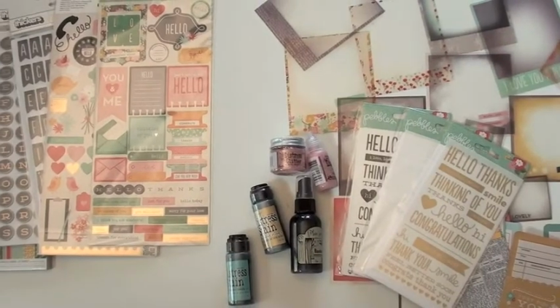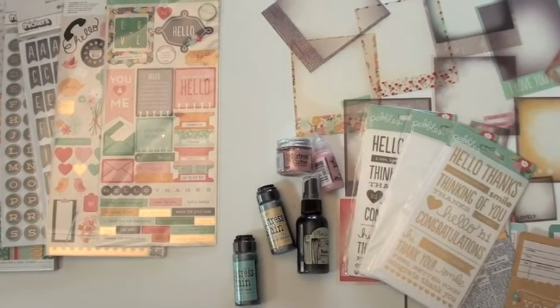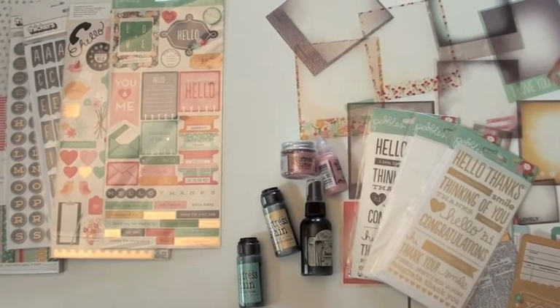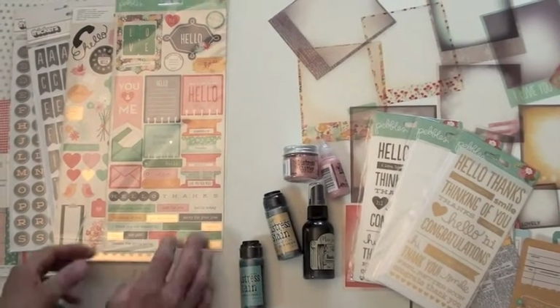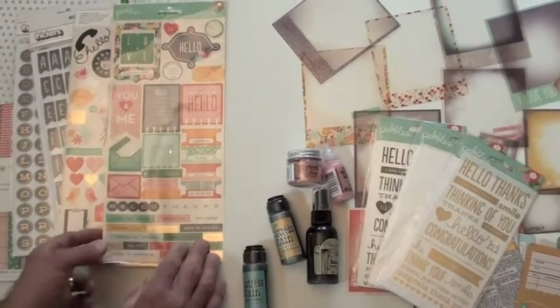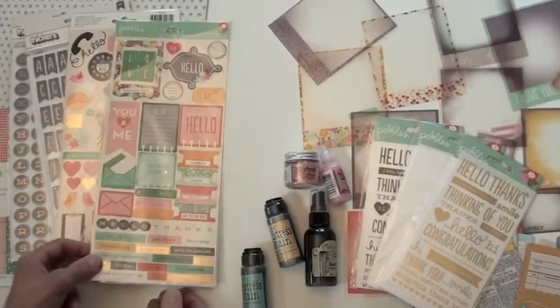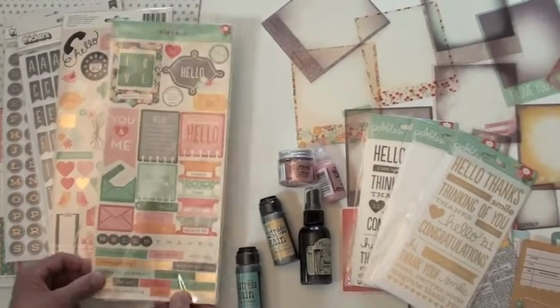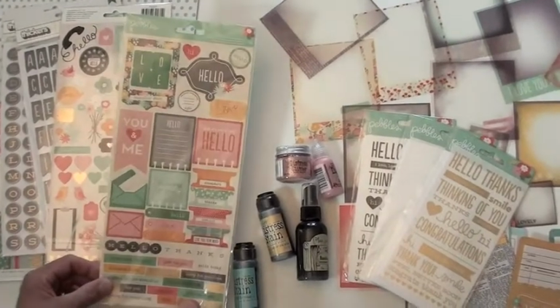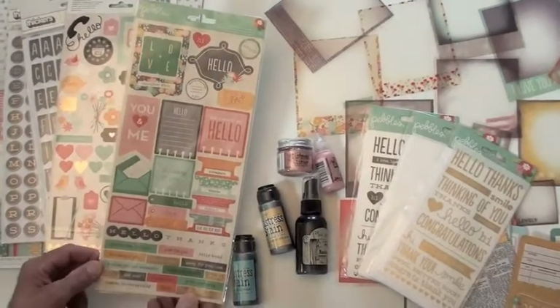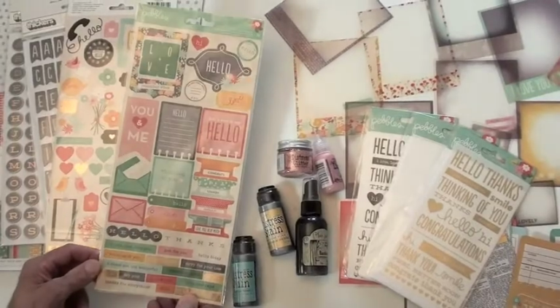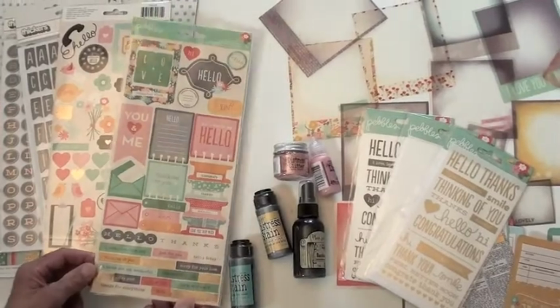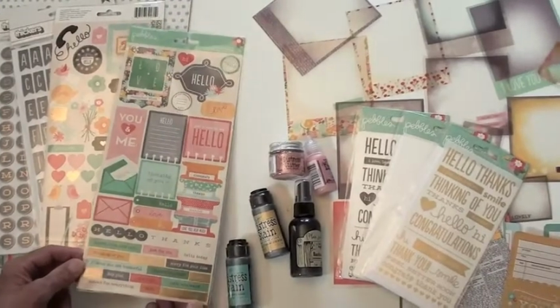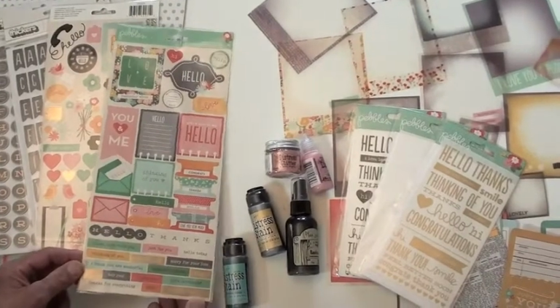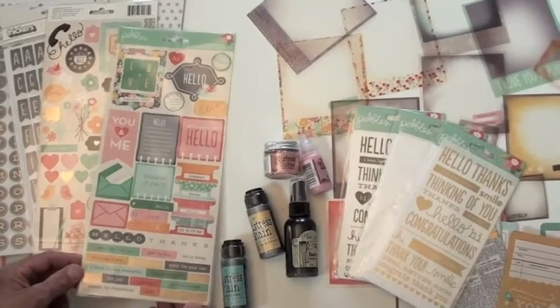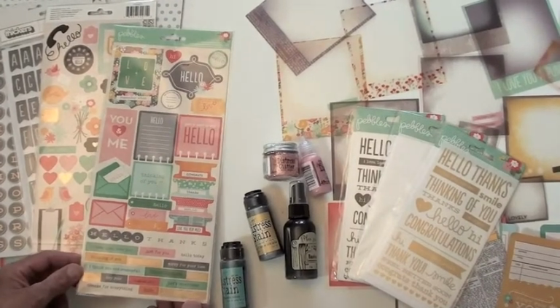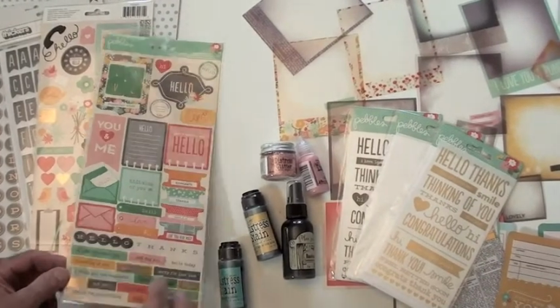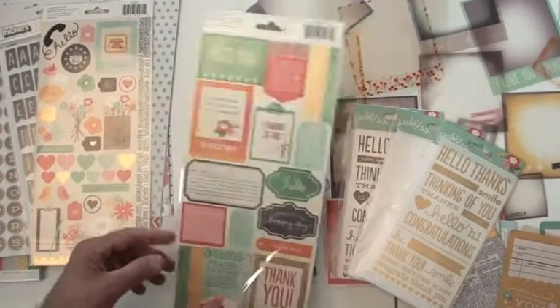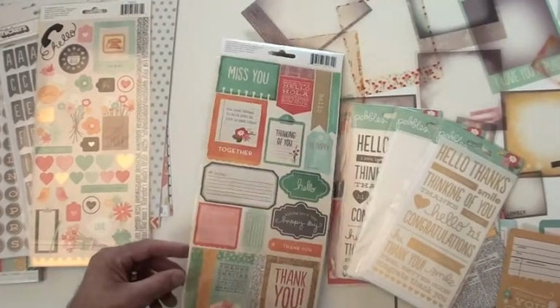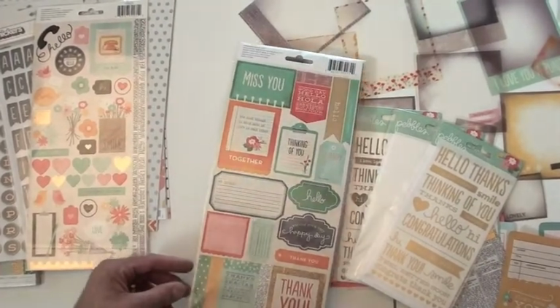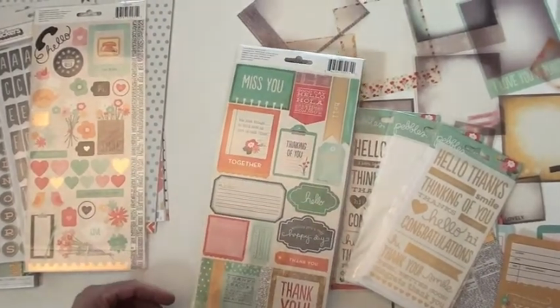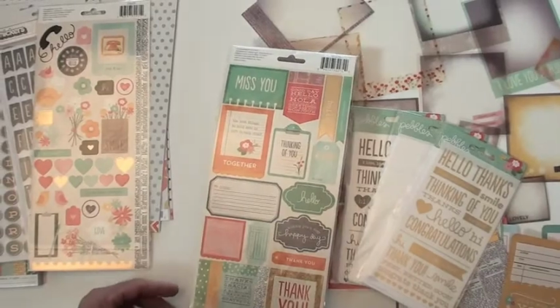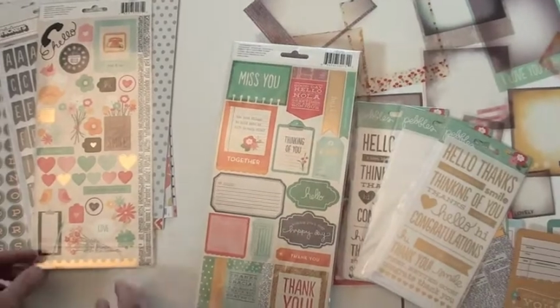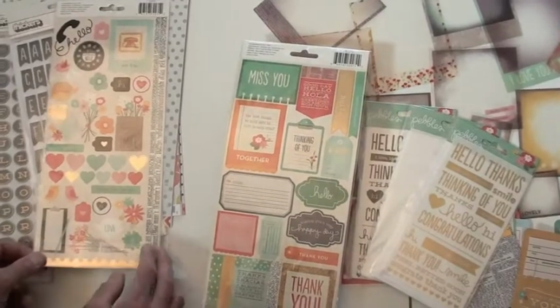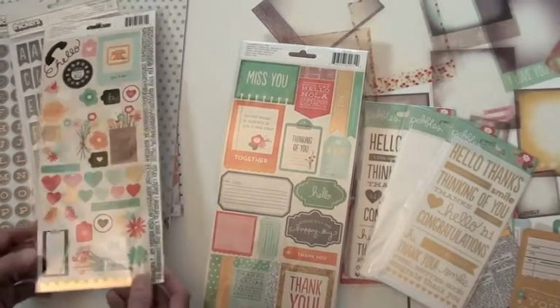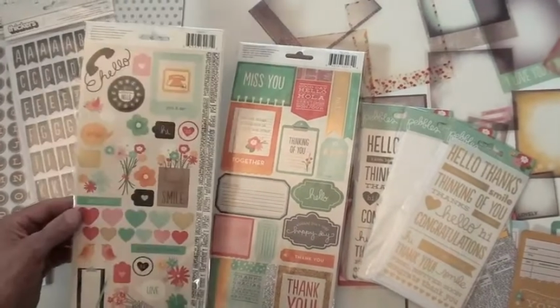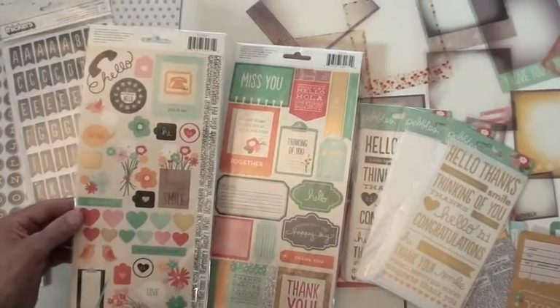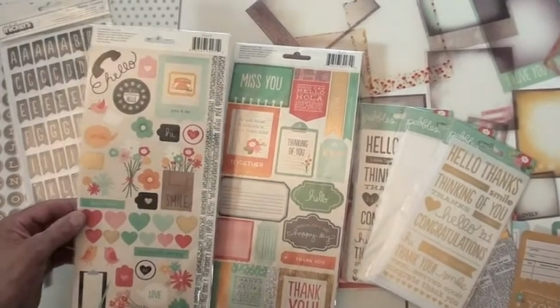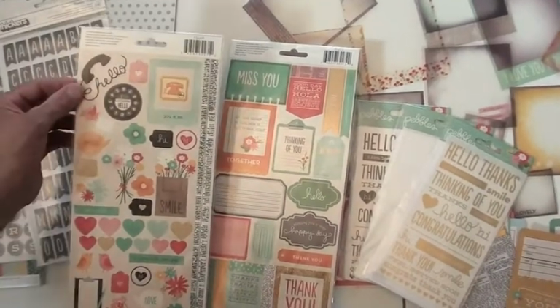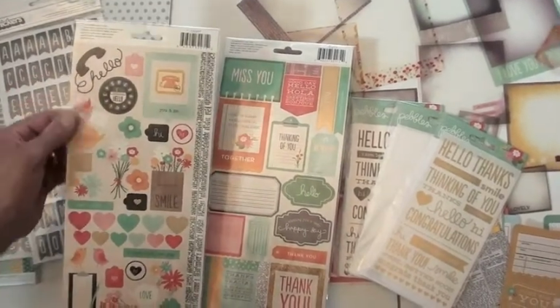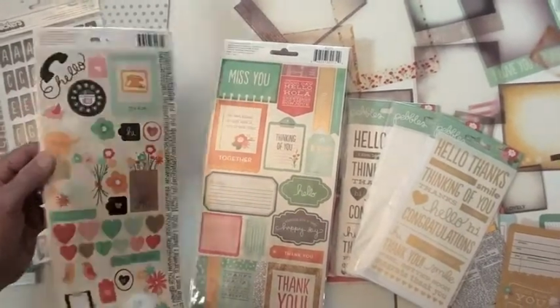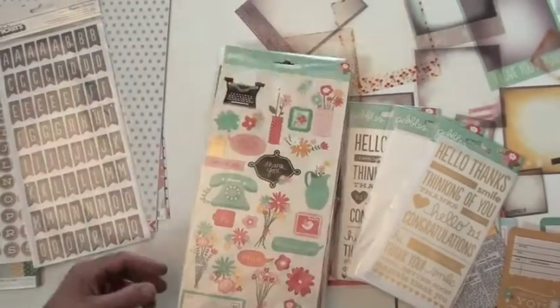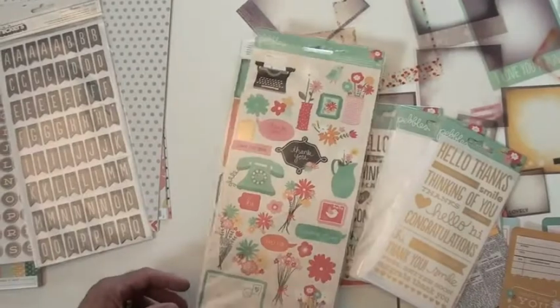Some matching stains as well as glitter, and the sticker sheet — you've got some foil accents in there and it's double-sided with great little phrases. A lot of foil — you don't see a lot of those foil accents very often.